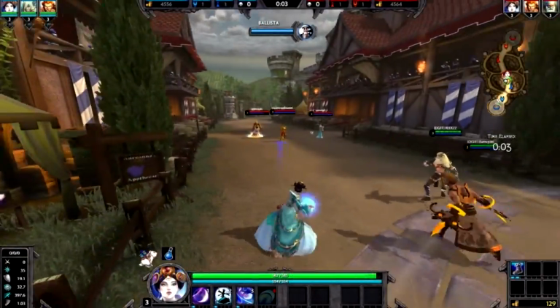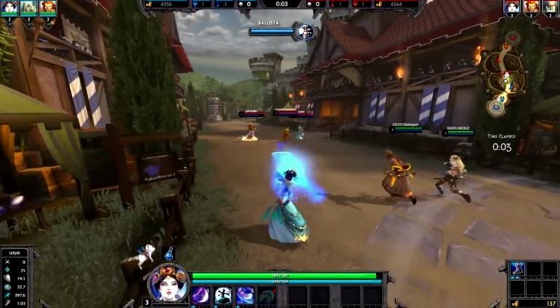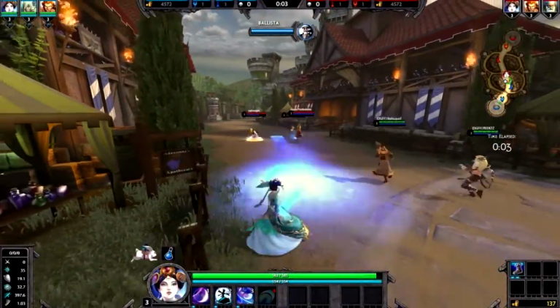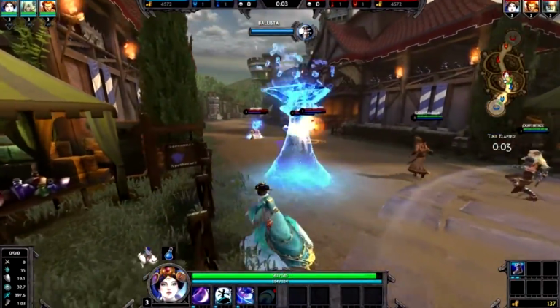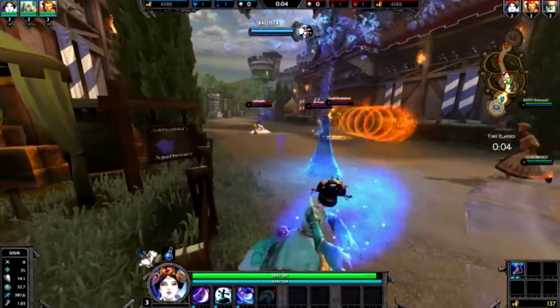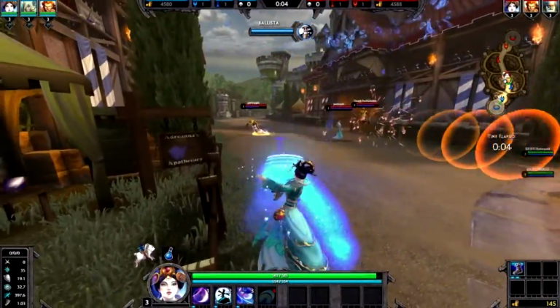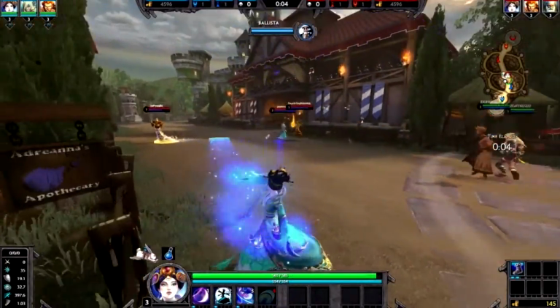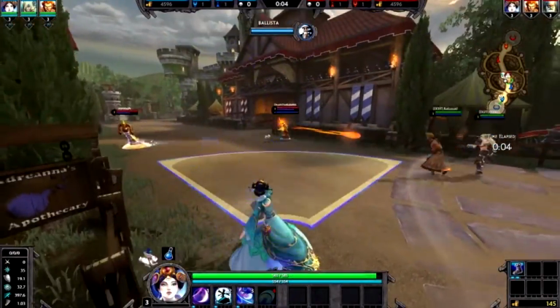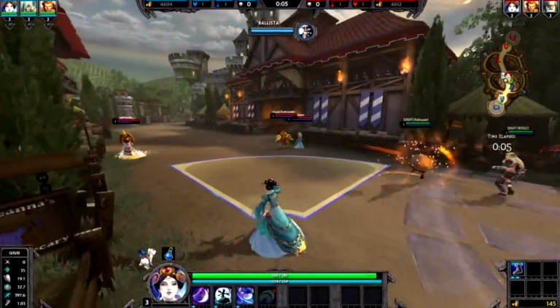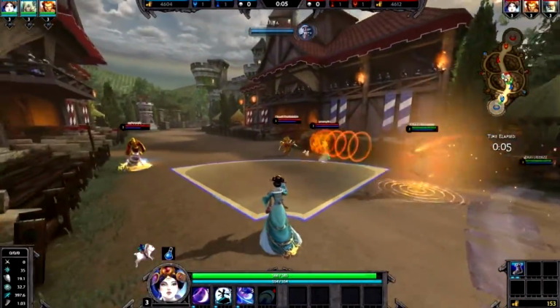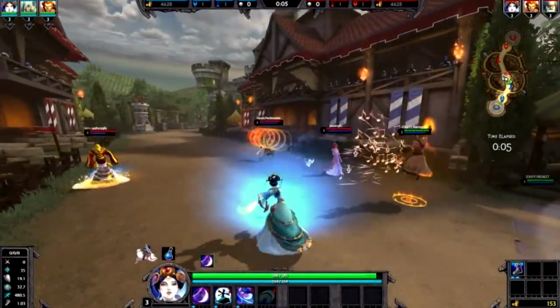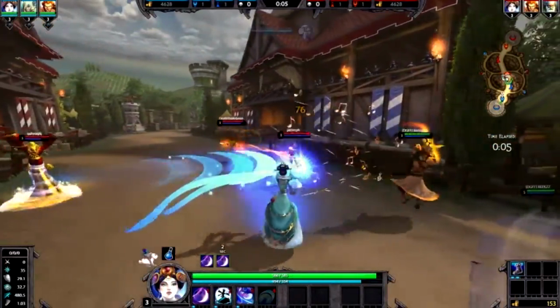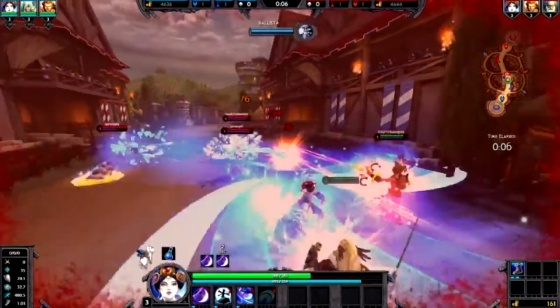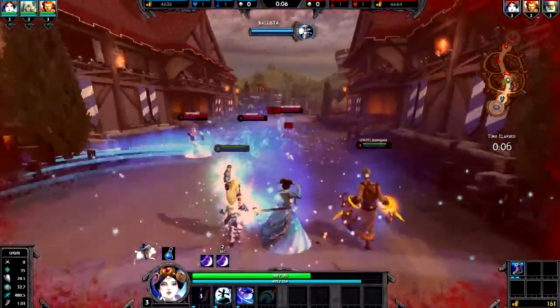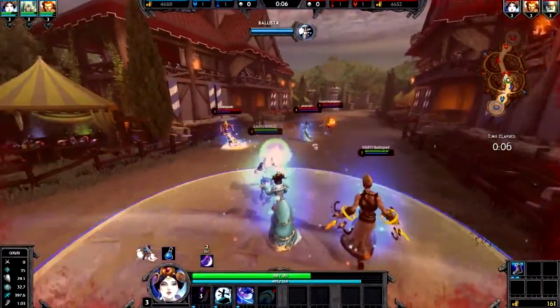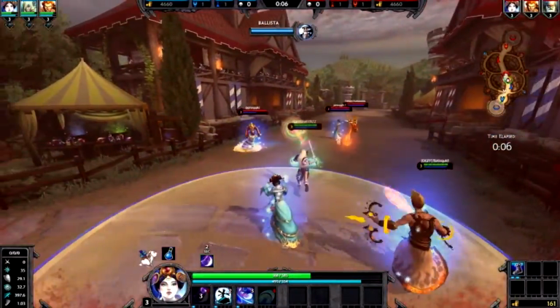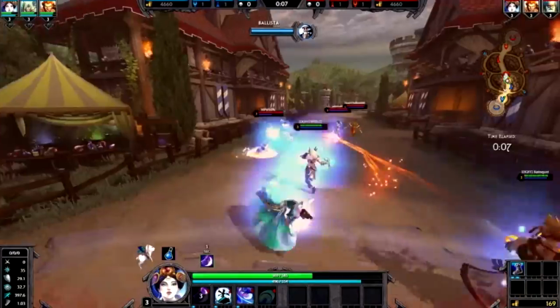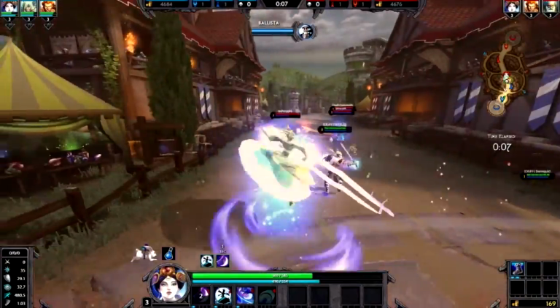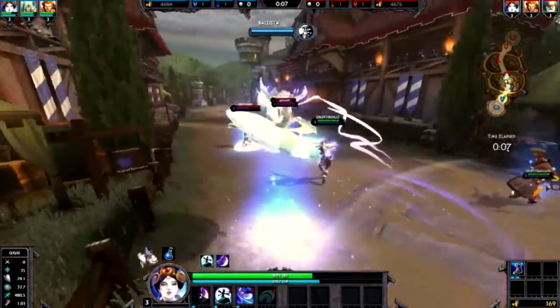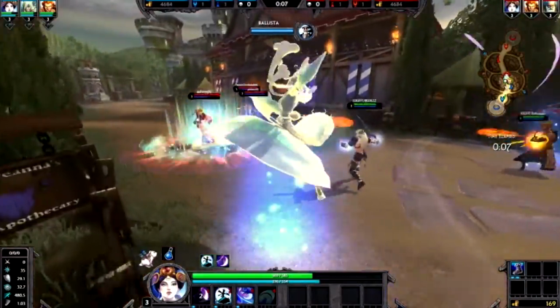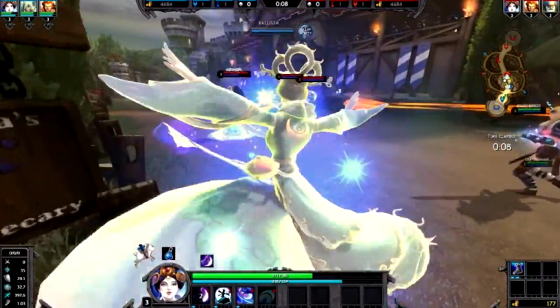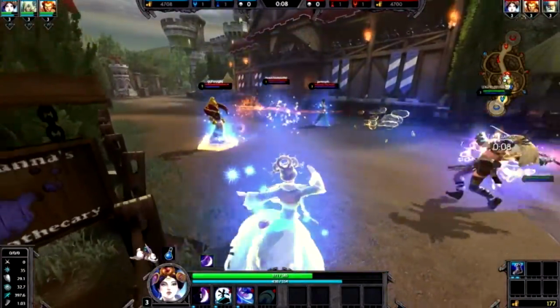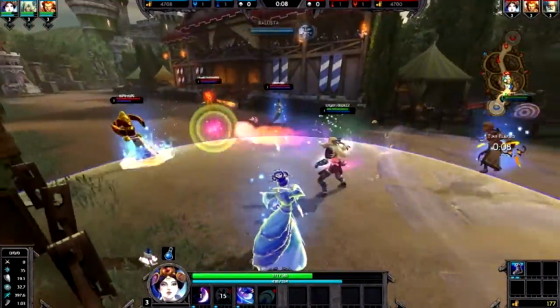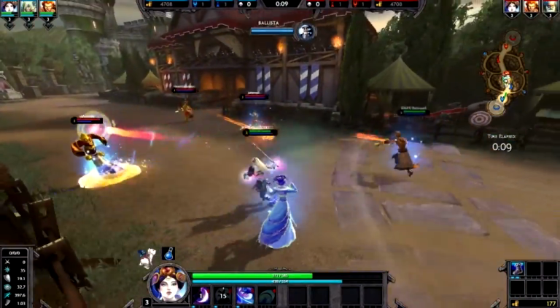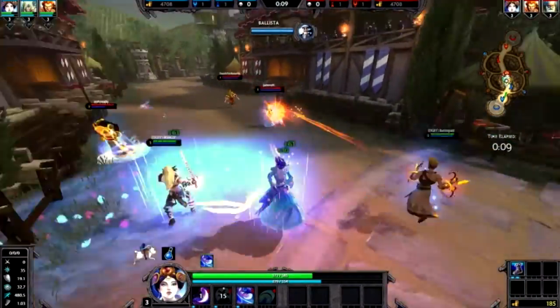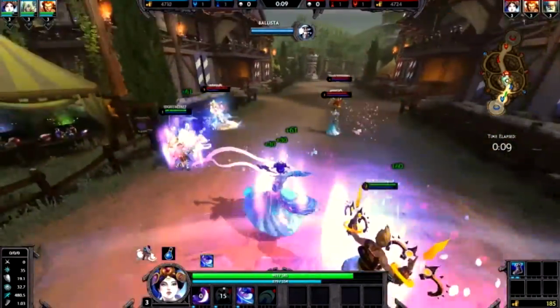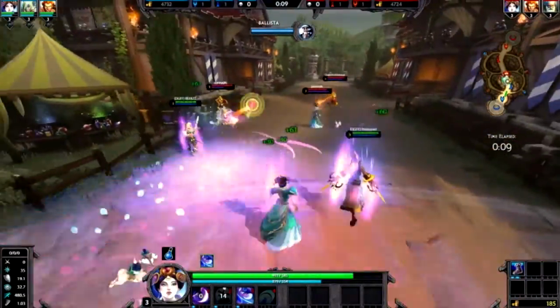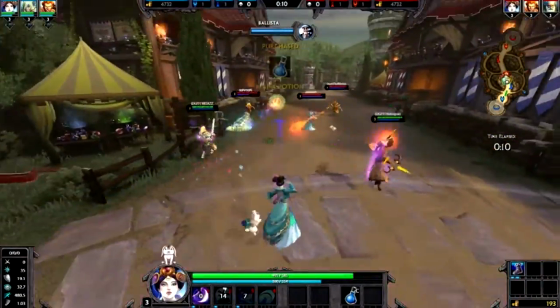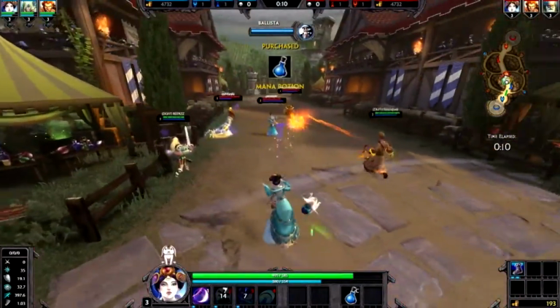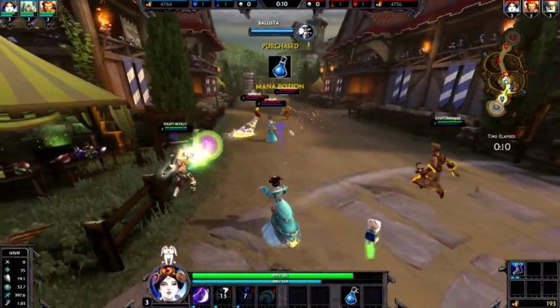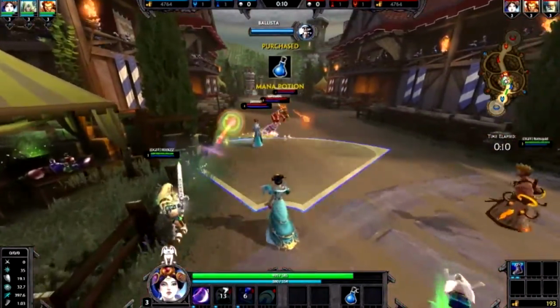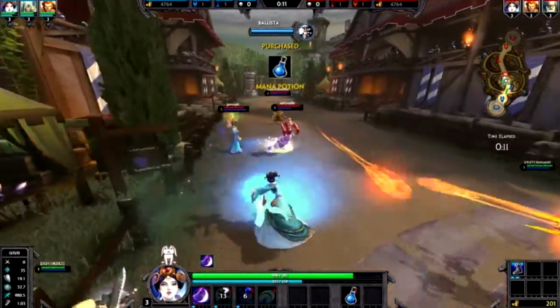When using Chang'e early game, you're going to want to harass by using your 1. If enemies attack you with abilities, use your 2, and then heal your allies by using your 3.